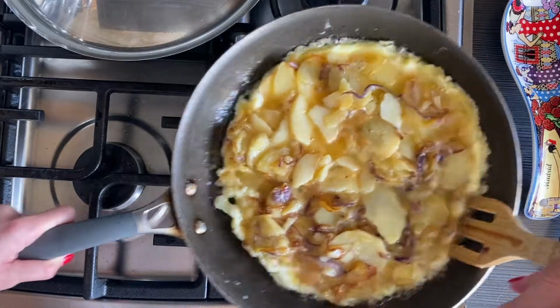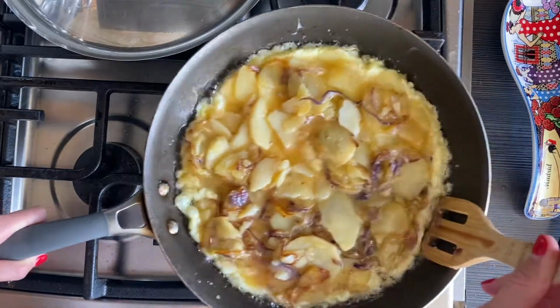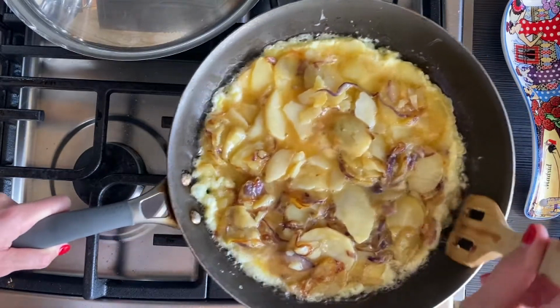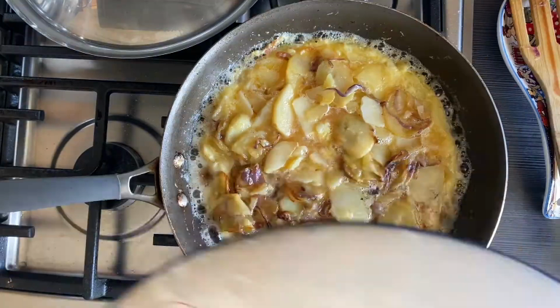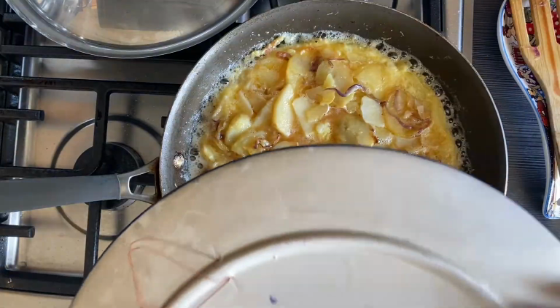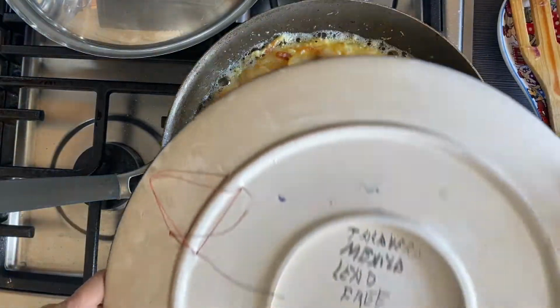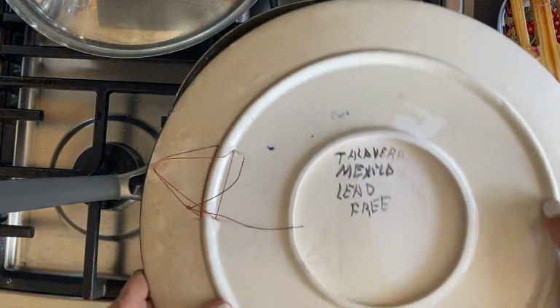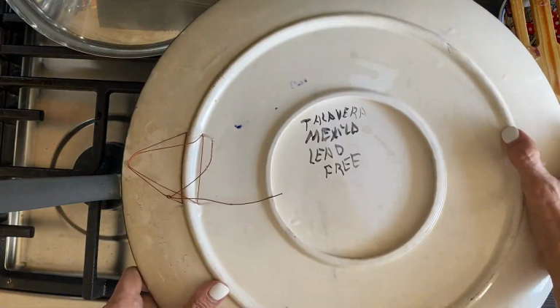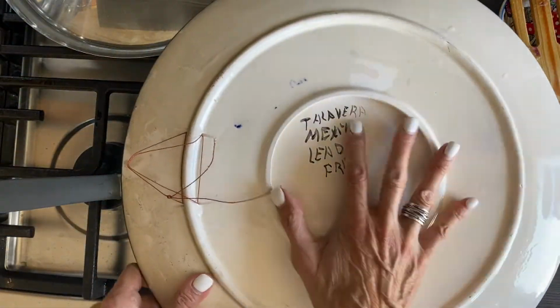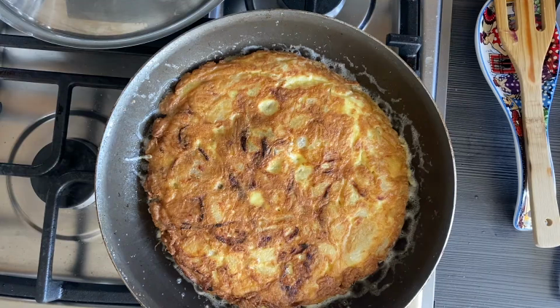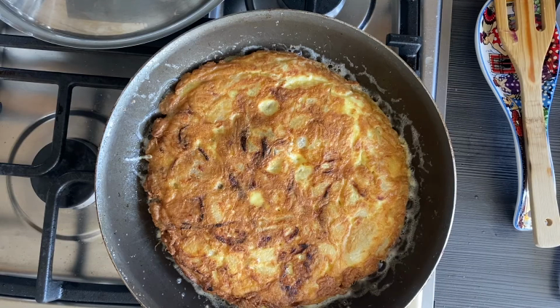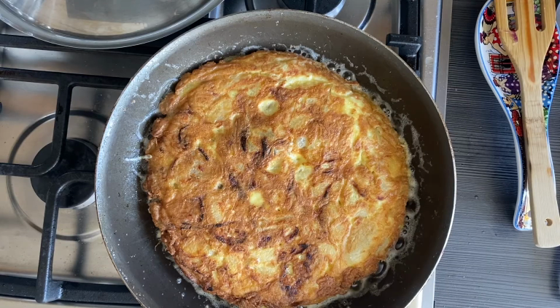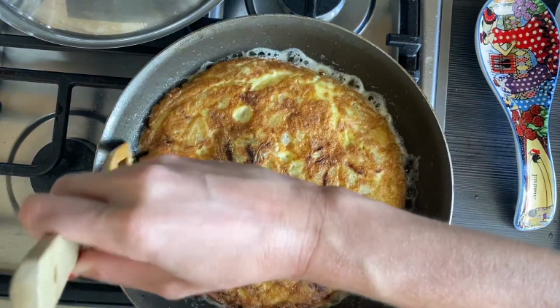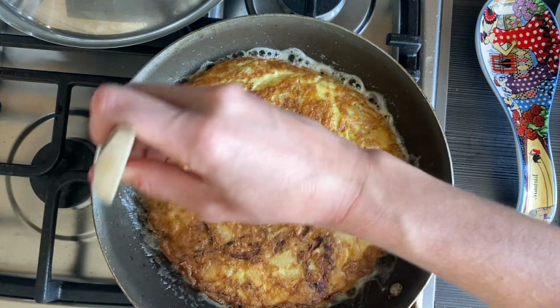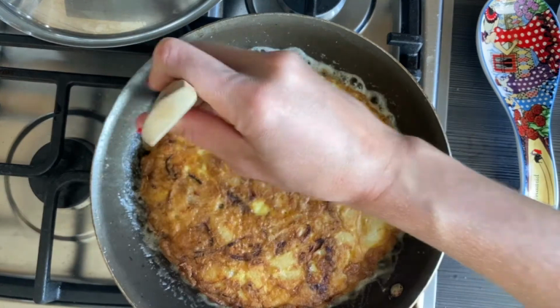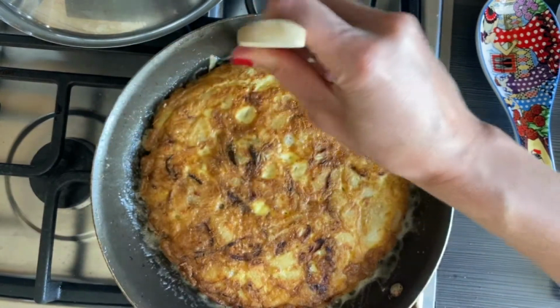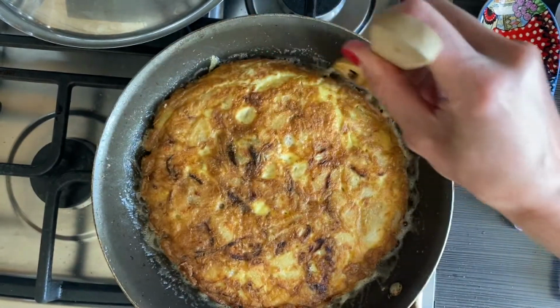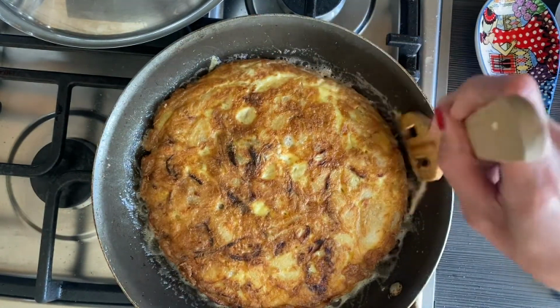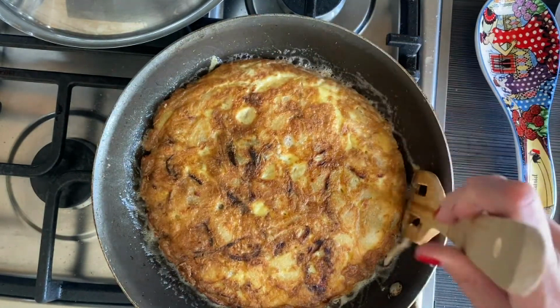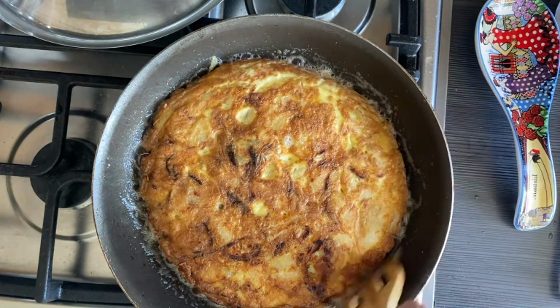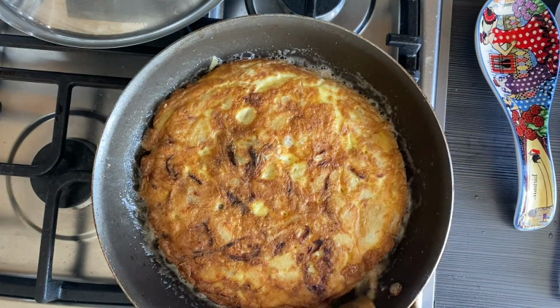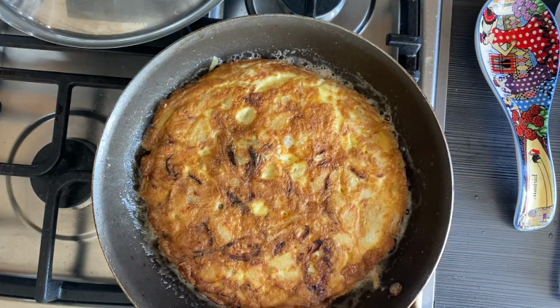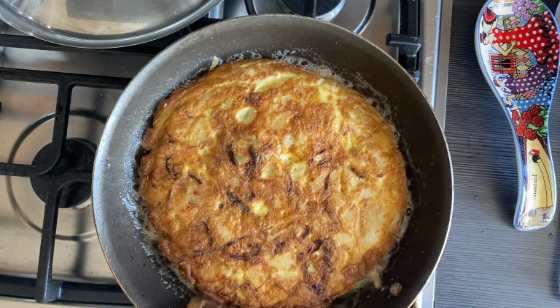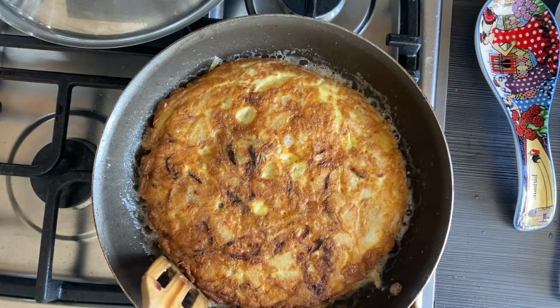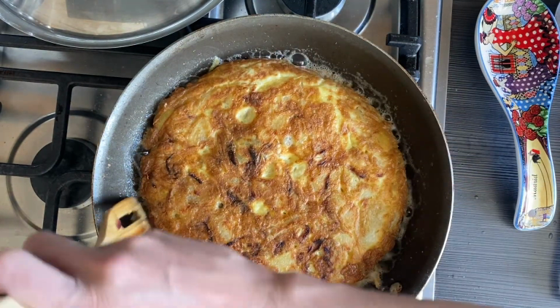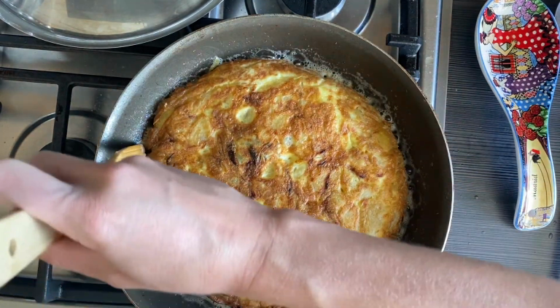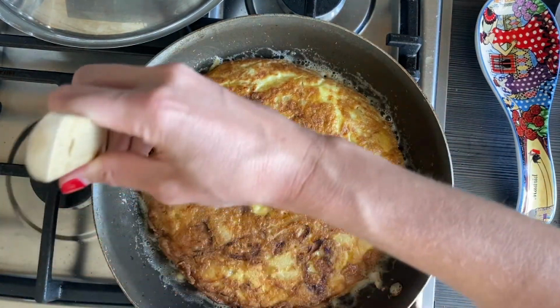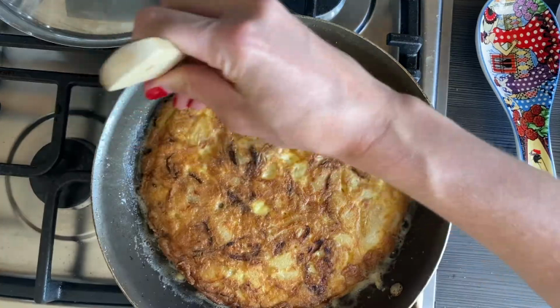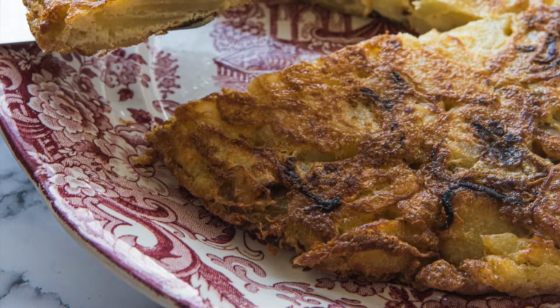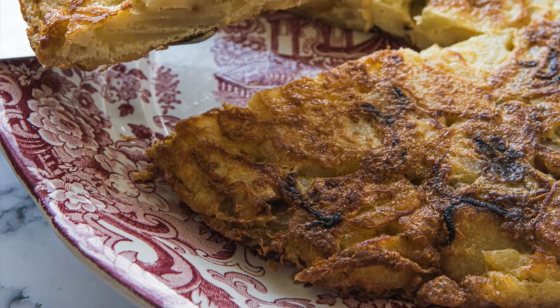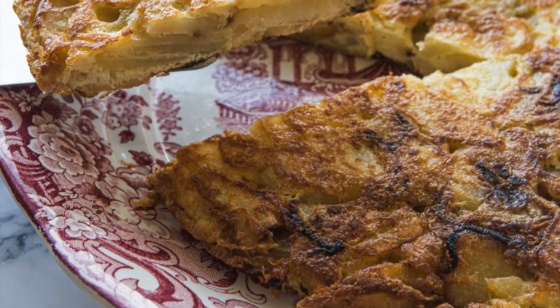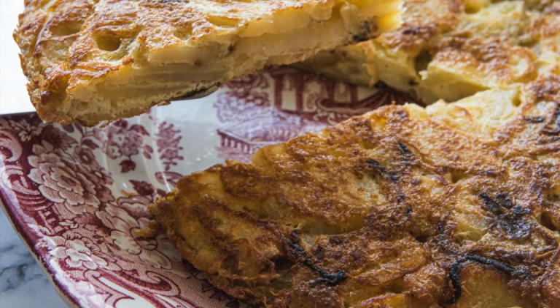Place a big plate on top of the skillet and flip it so that the tortilla is now on the plate. Slide the tortilla back onto the skillet and use the spatula to shape it. Serve warm or at room temperature. Ay Dios mio, enjoy!